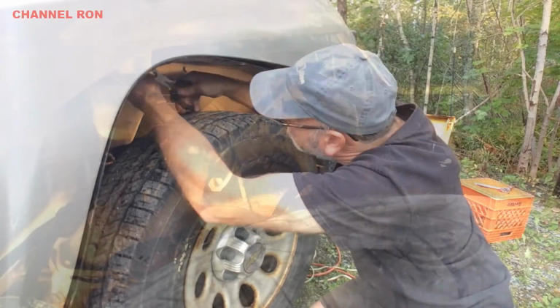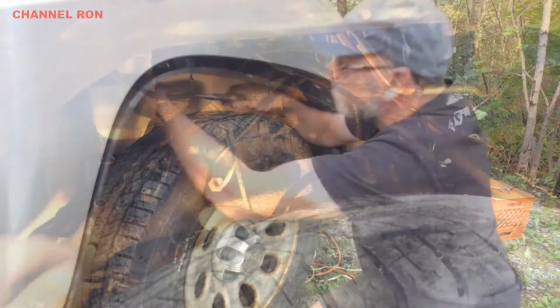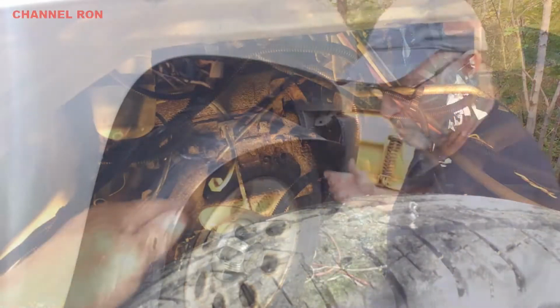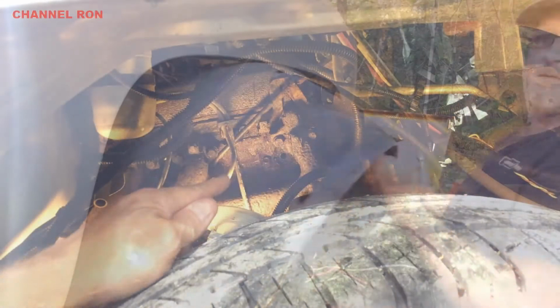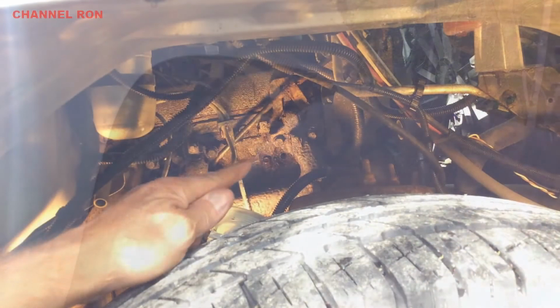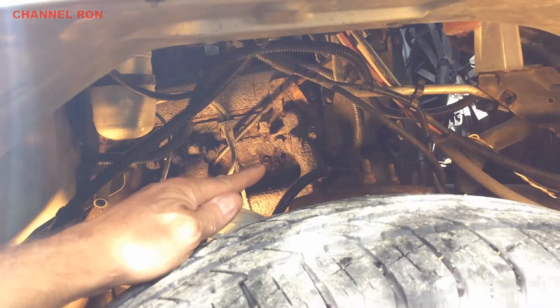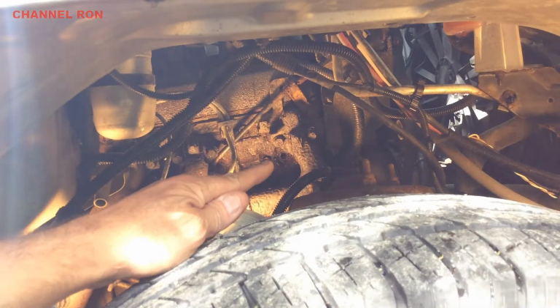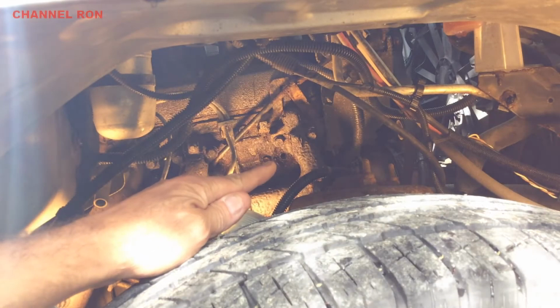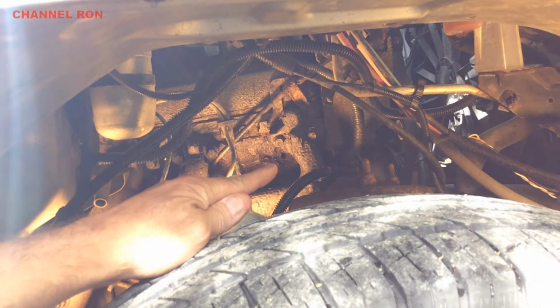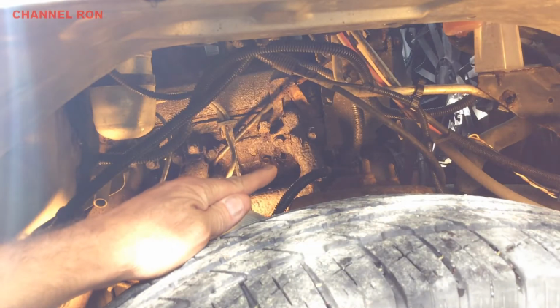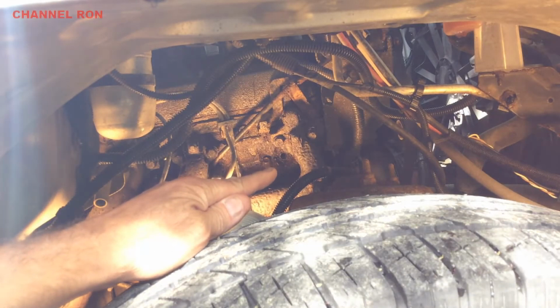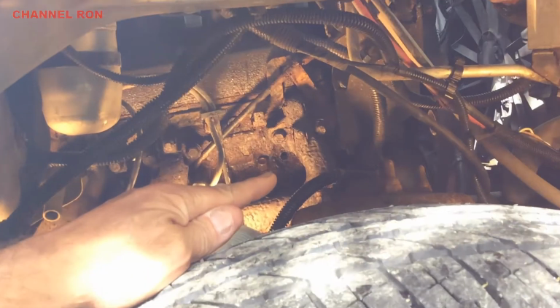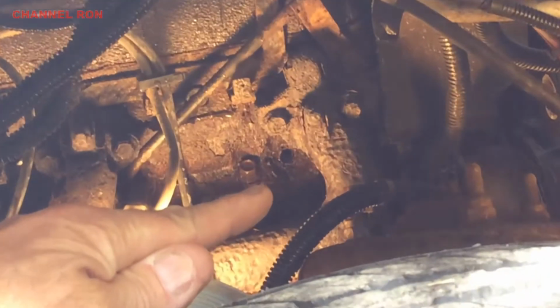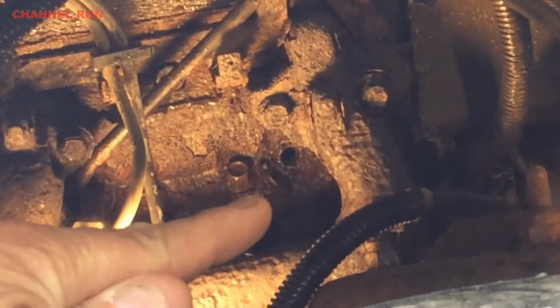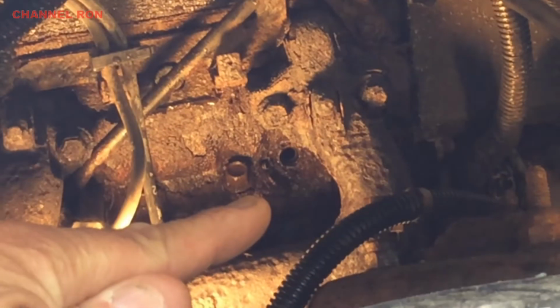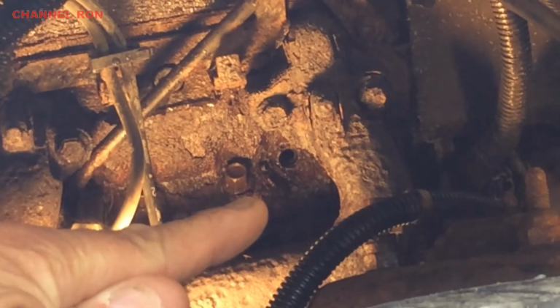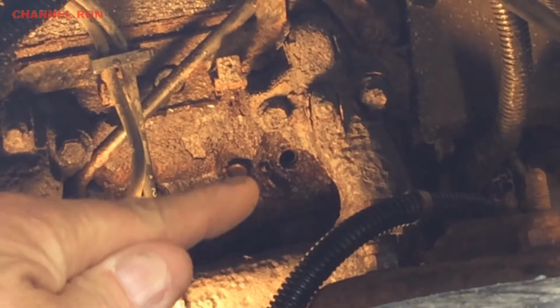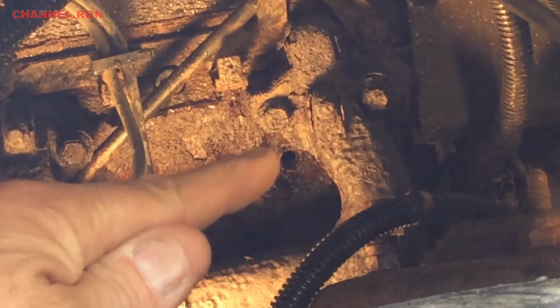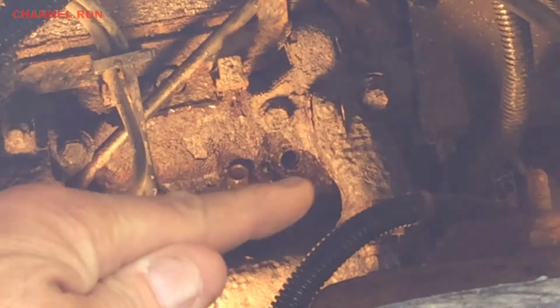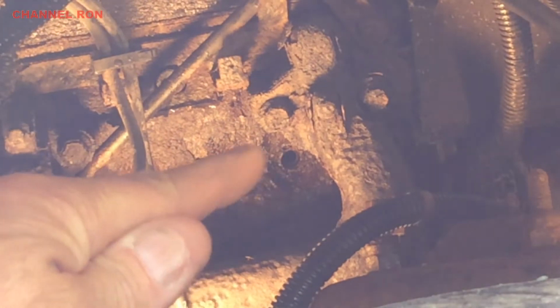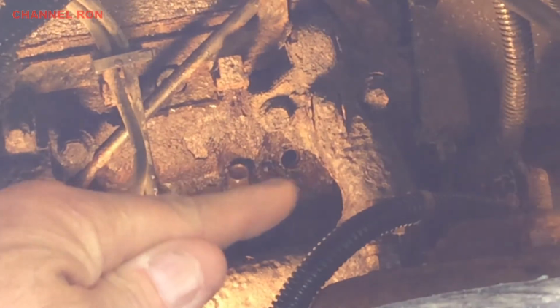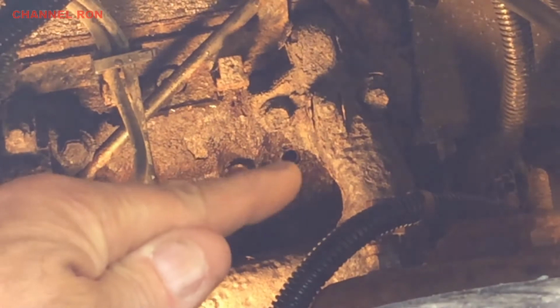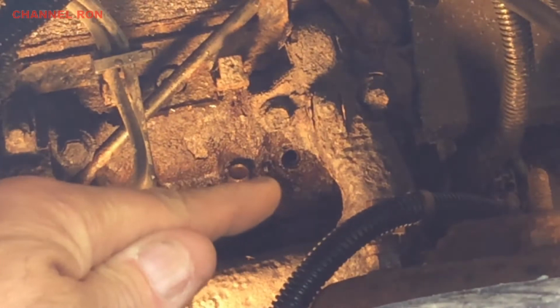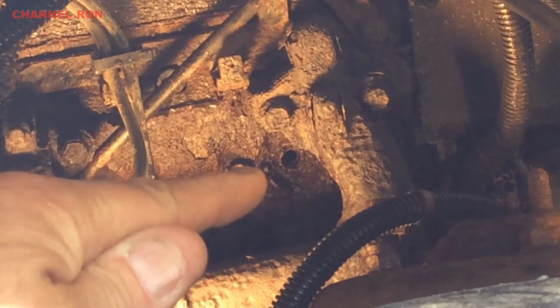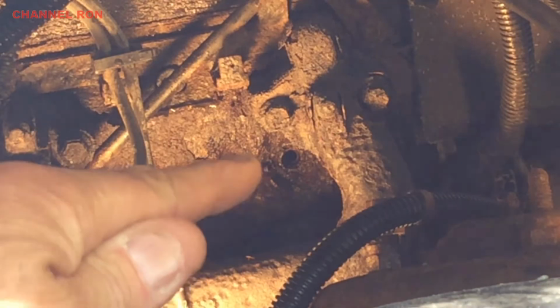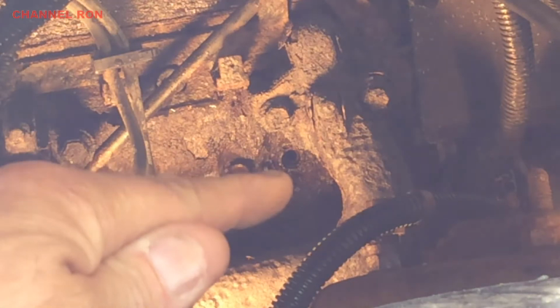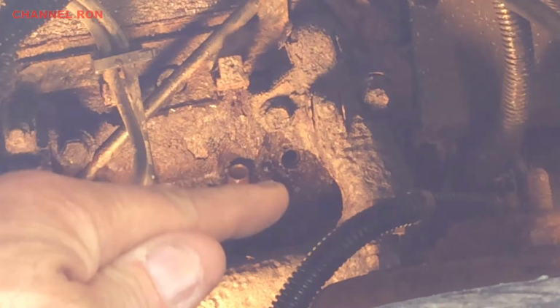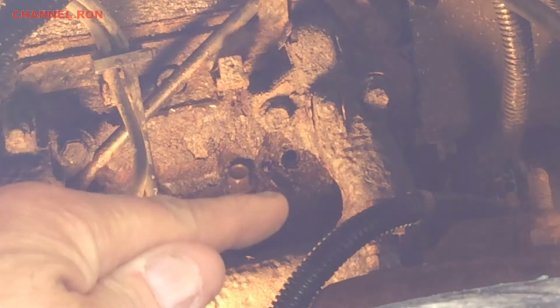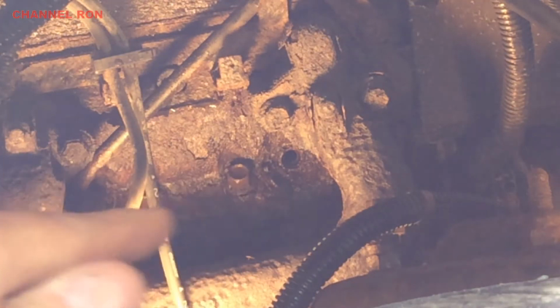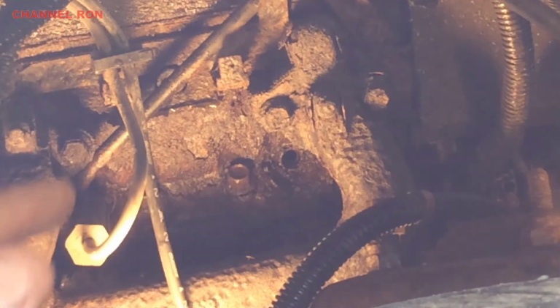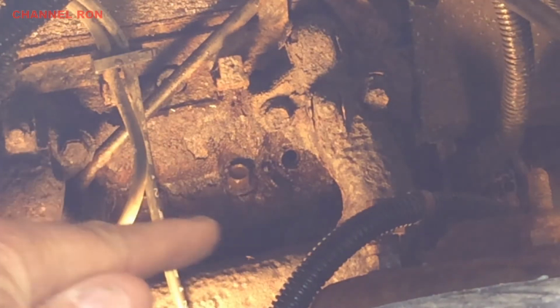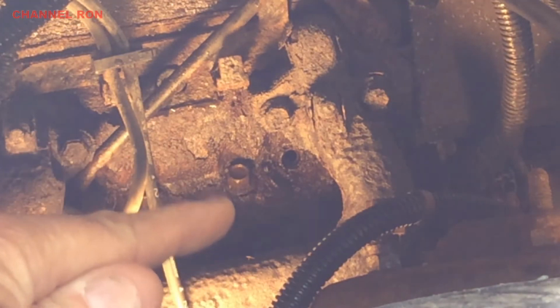With the wheel well out, you can see what we're up against. I've been spraying it down with PB Blaster, and hopefully it's been soaking long enough so that it's going to come out a lot easier.